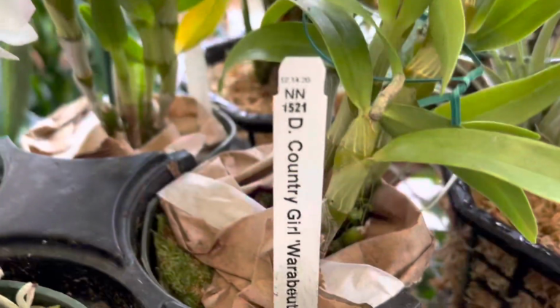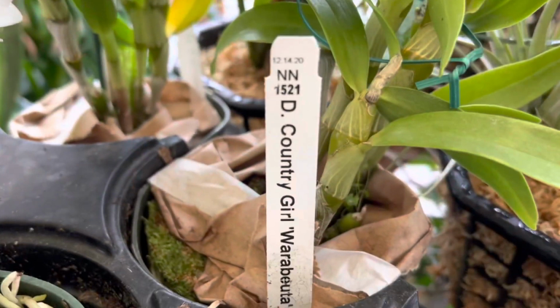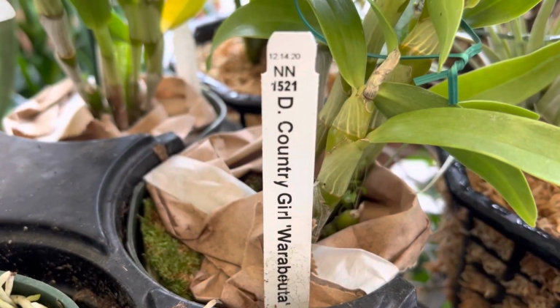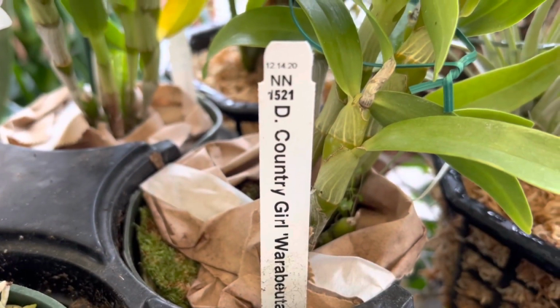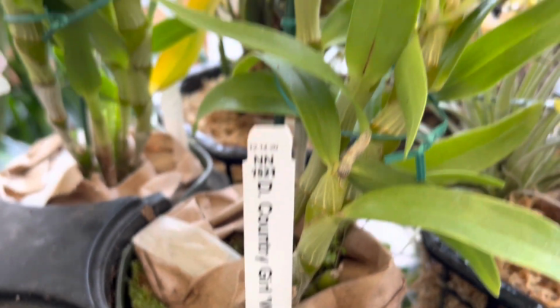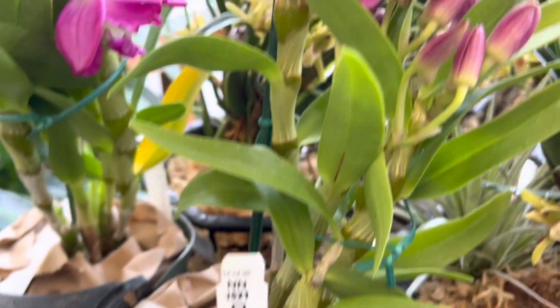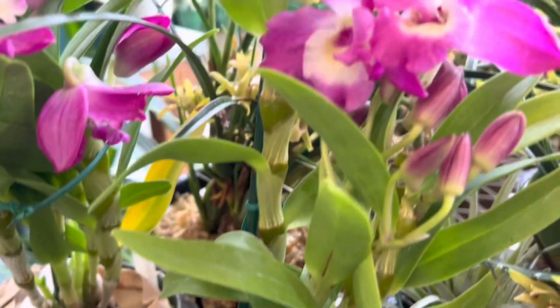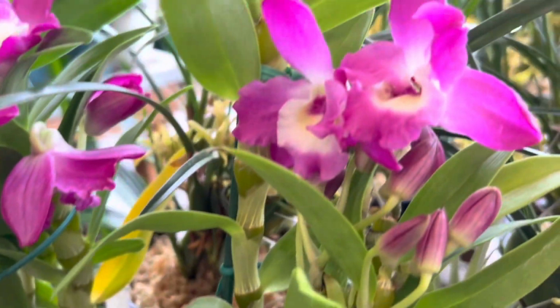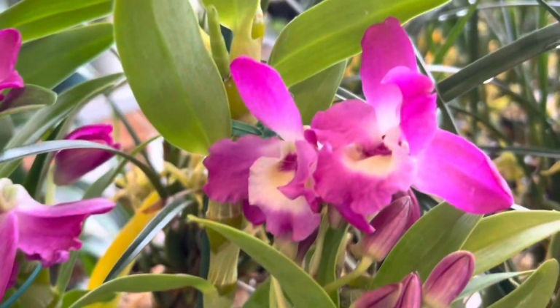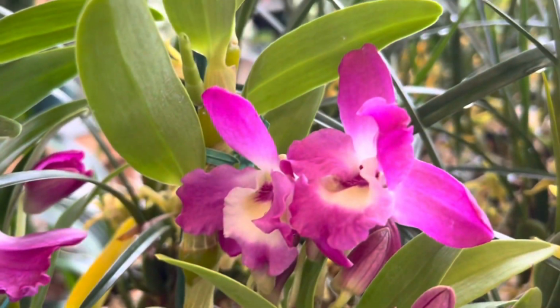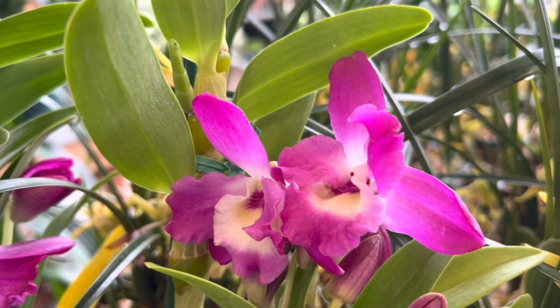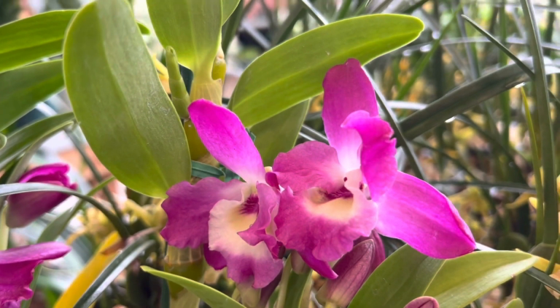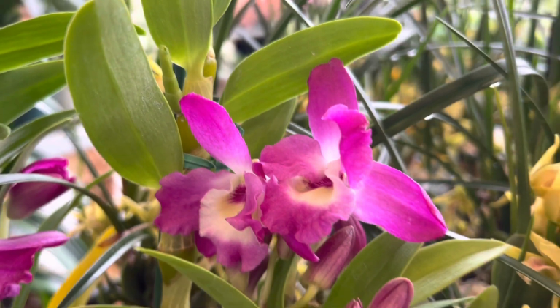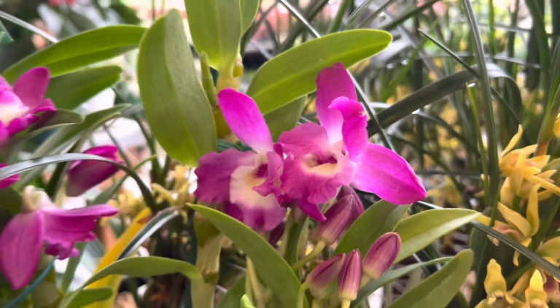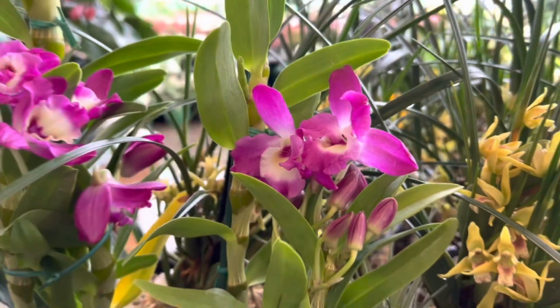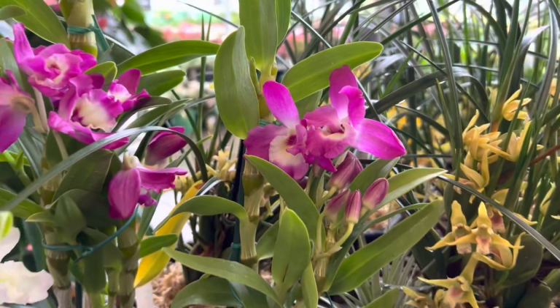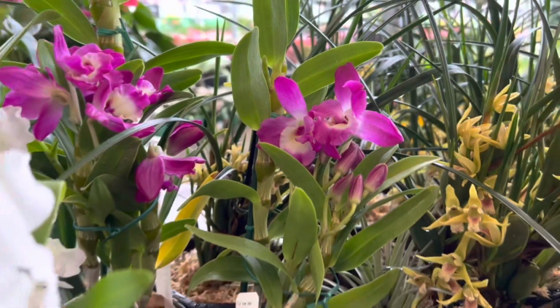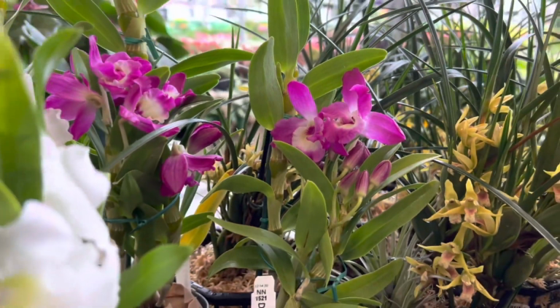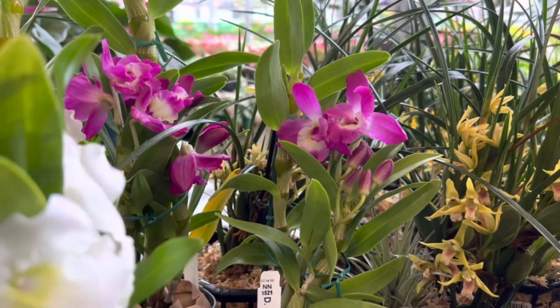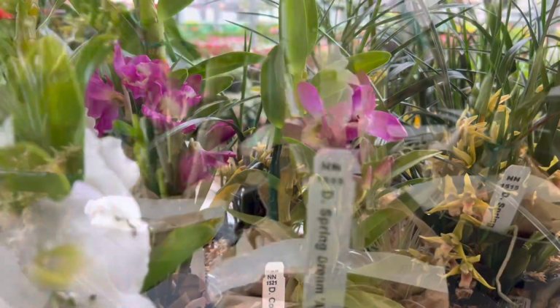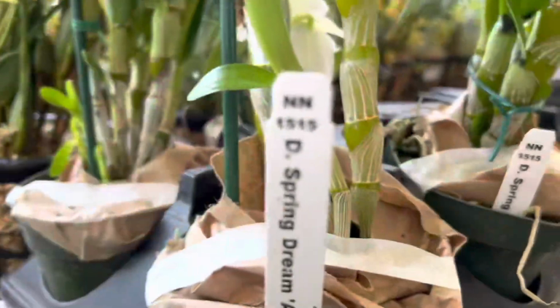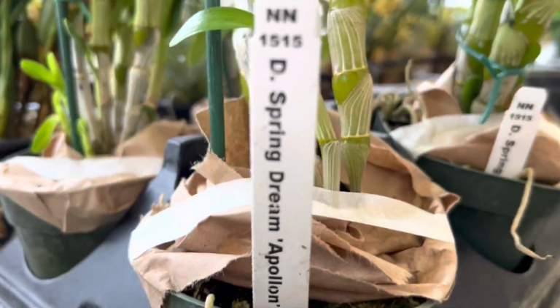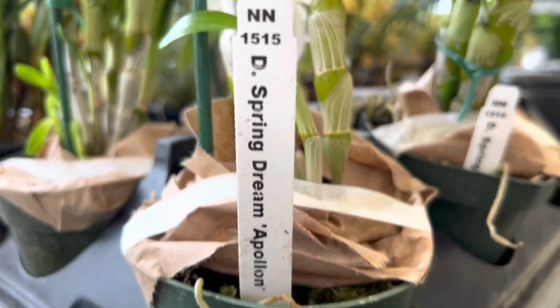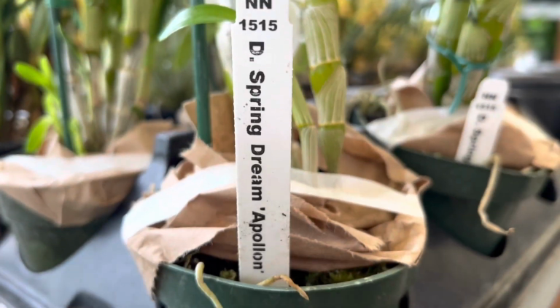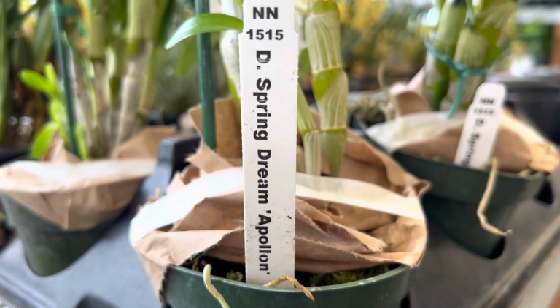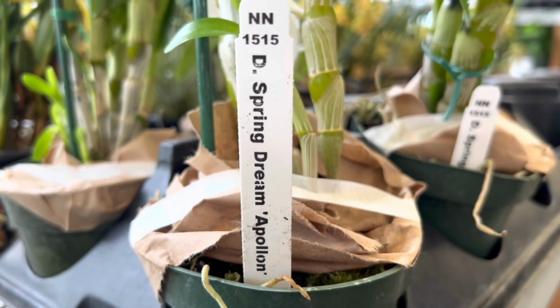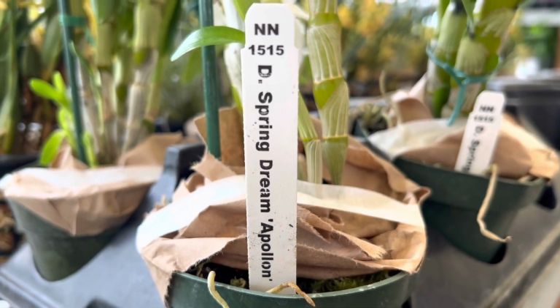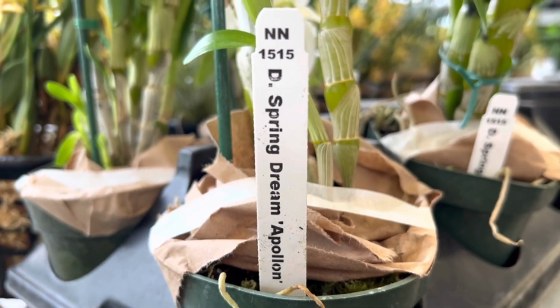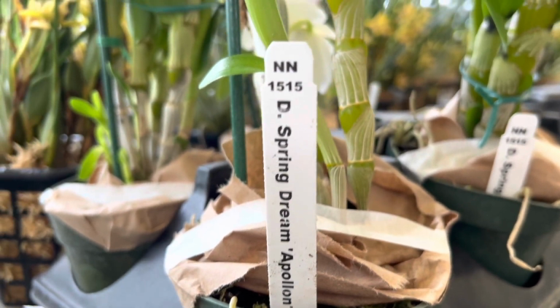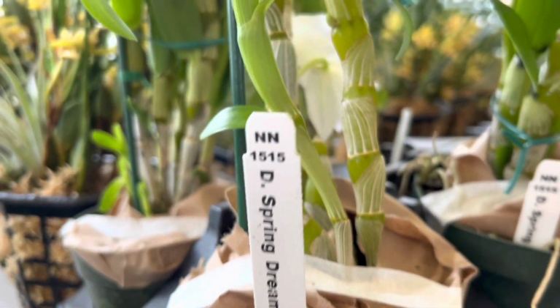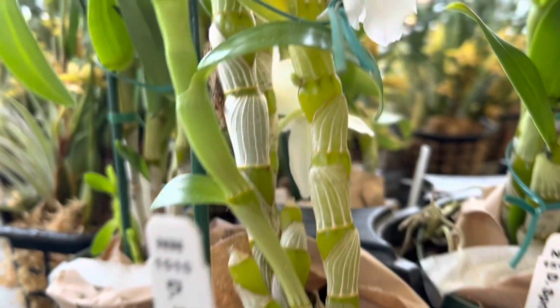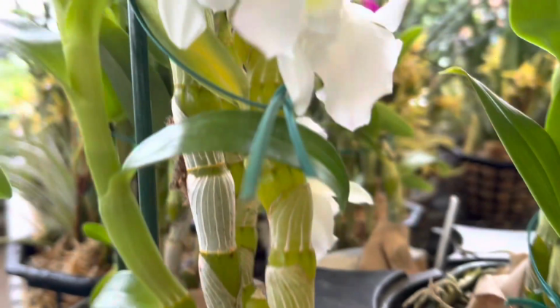Check out this price — $14.98, you cannot go wrong with that. And besides that amazing price, these also have tags so you know exactly which orchid you're purchasing. Not all of the orchids you find here will have tags, so that is definitely a plus.